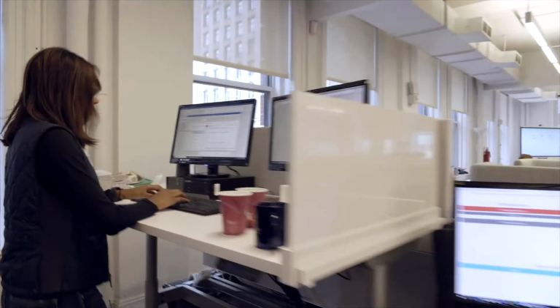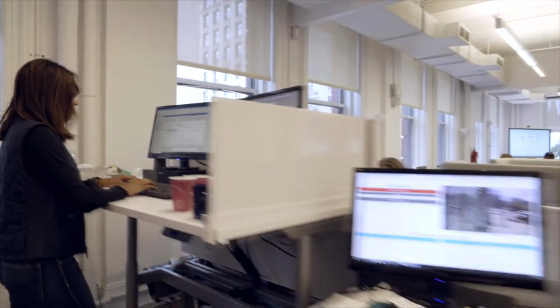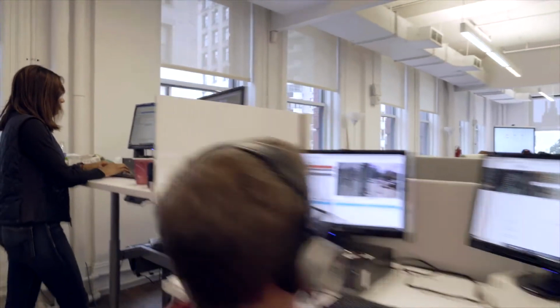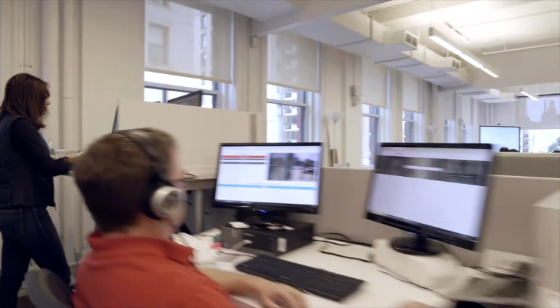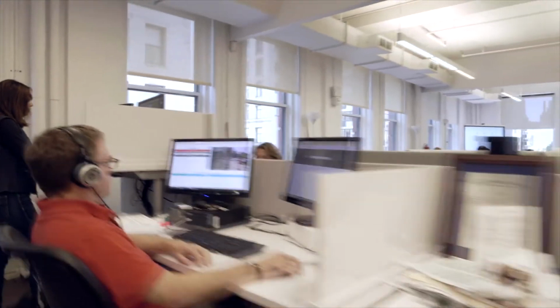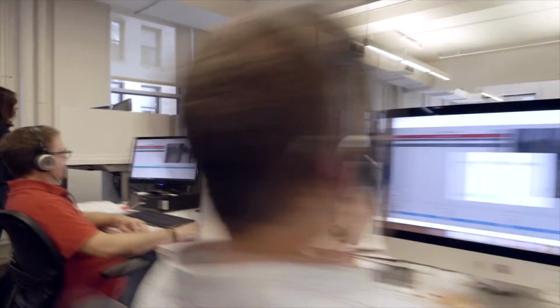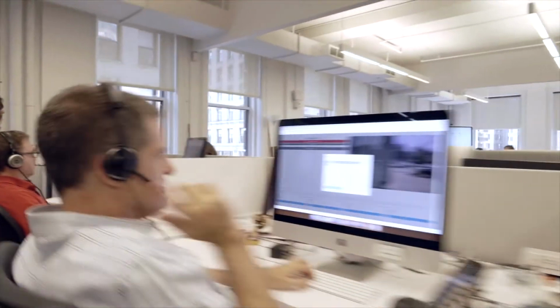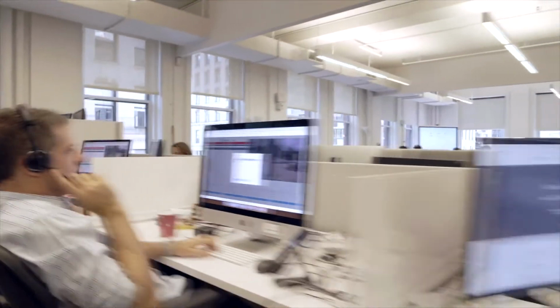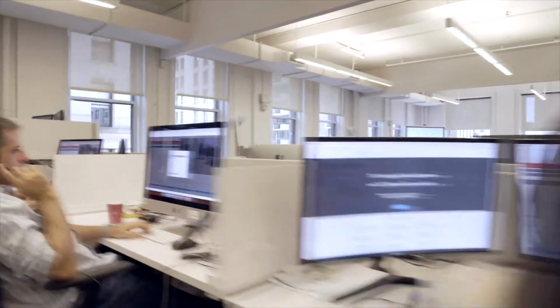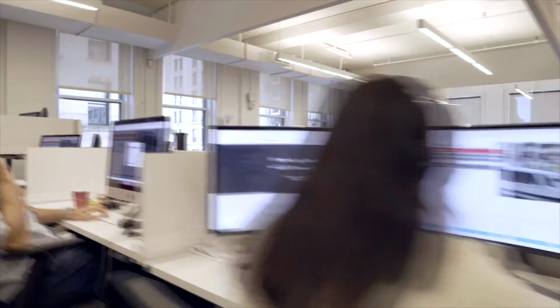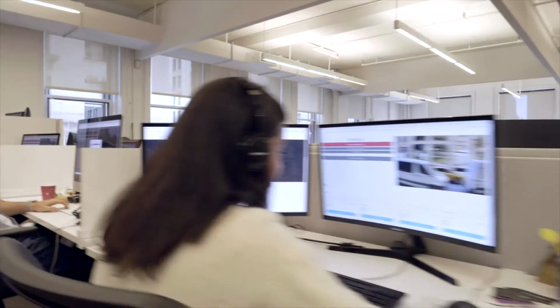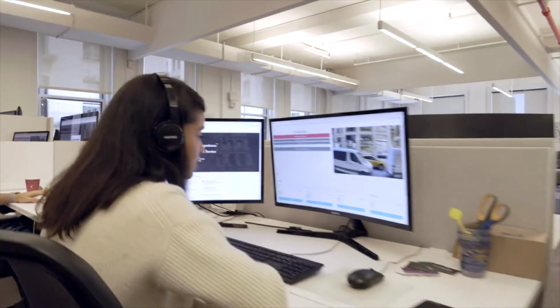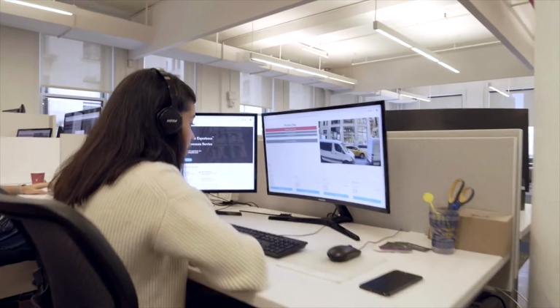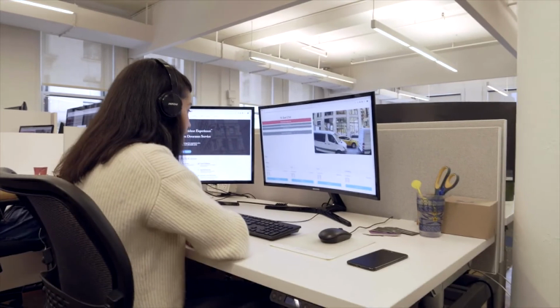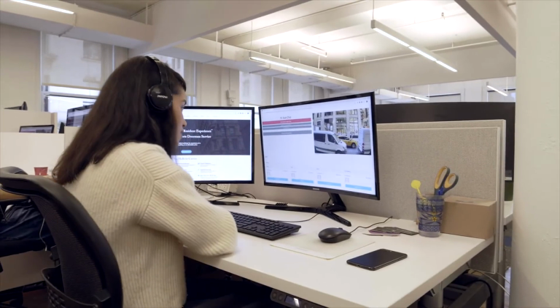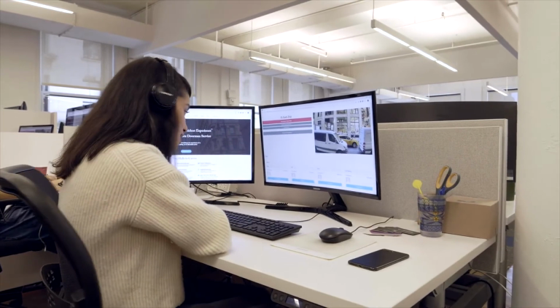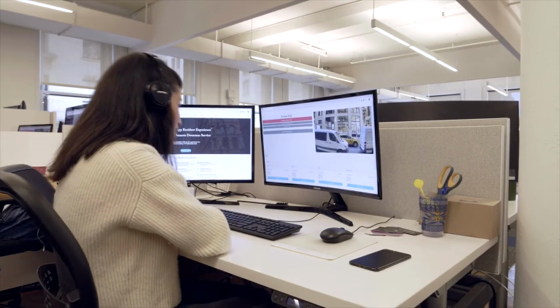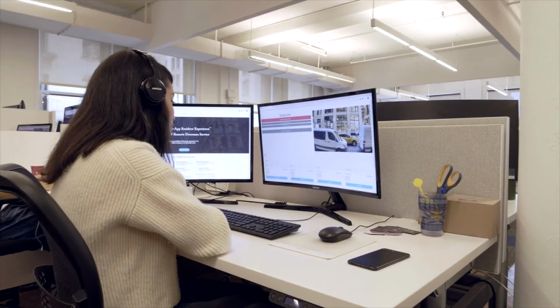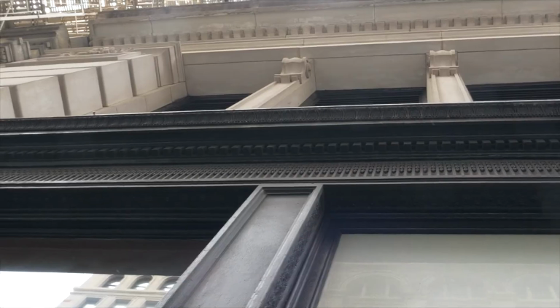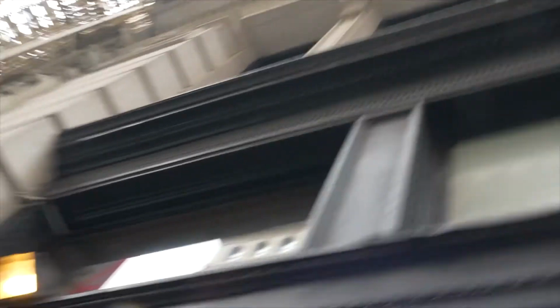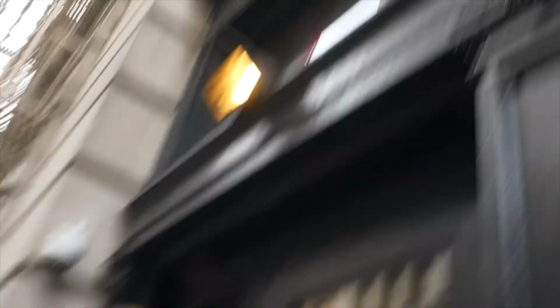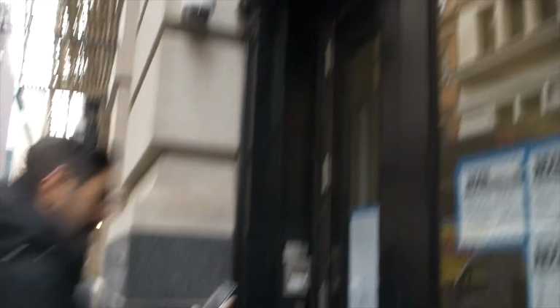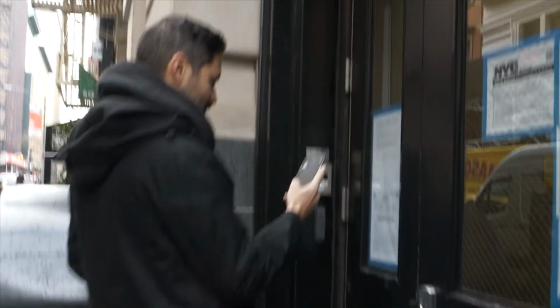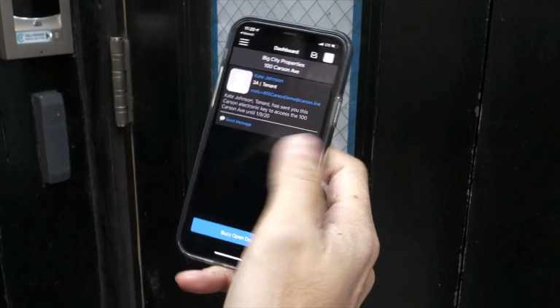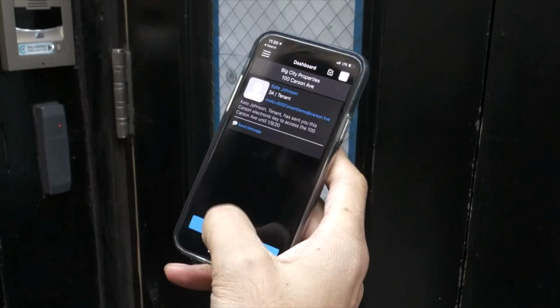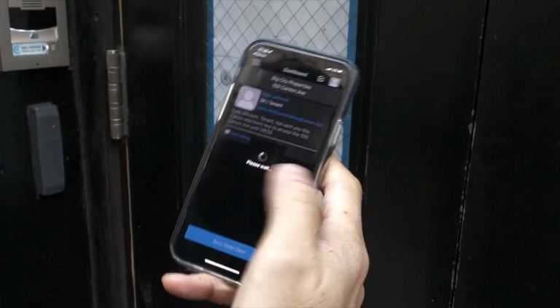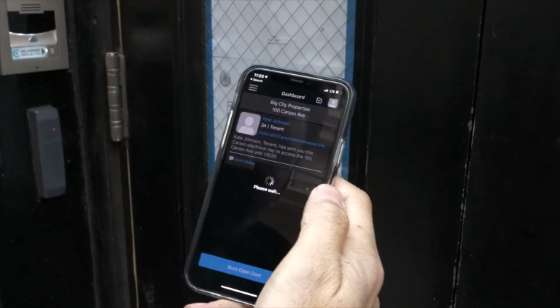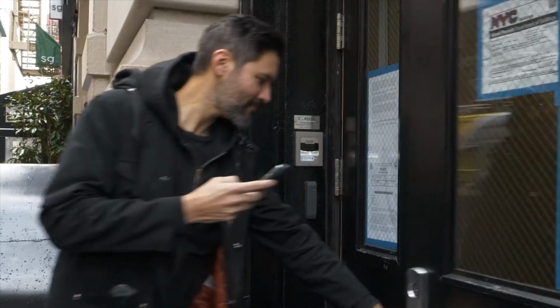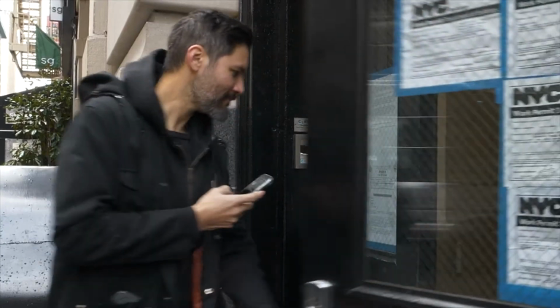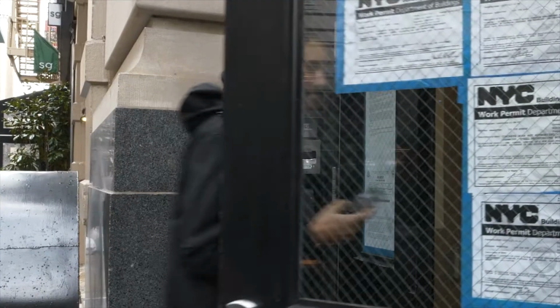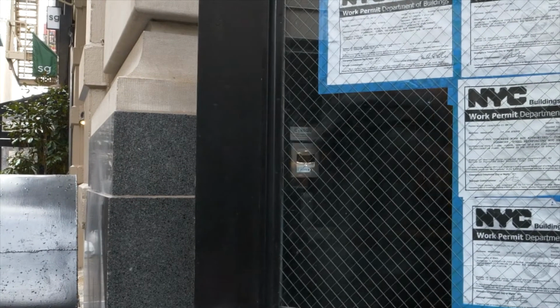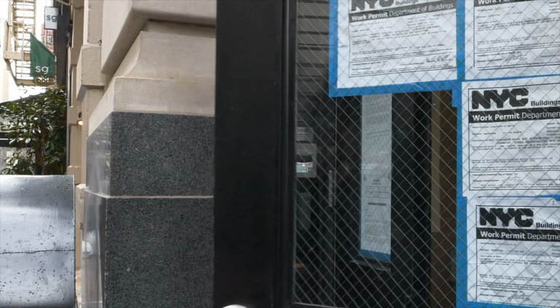Our remote call center has you covered any time, day or night, so deliveries or scheduled visitors are never missed. You can also send visitors their own digital keys for easy access that is always trackable.